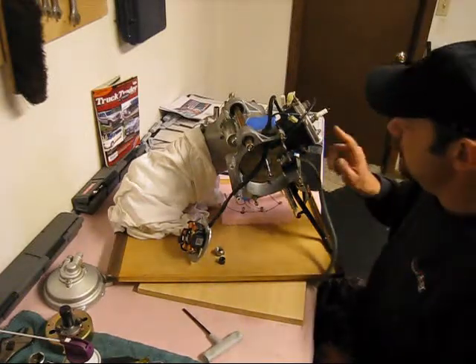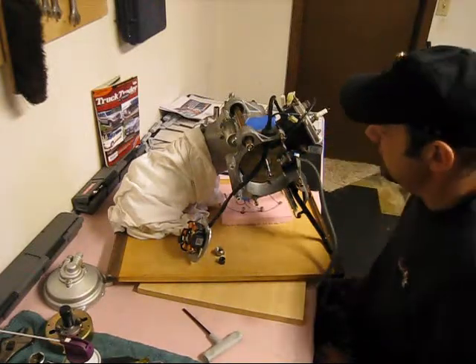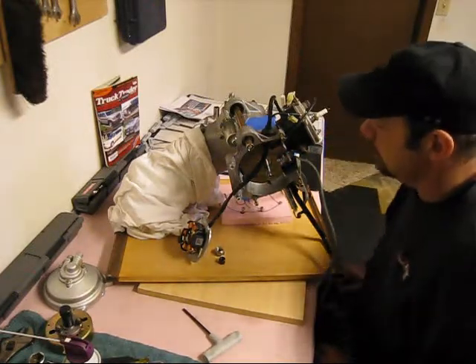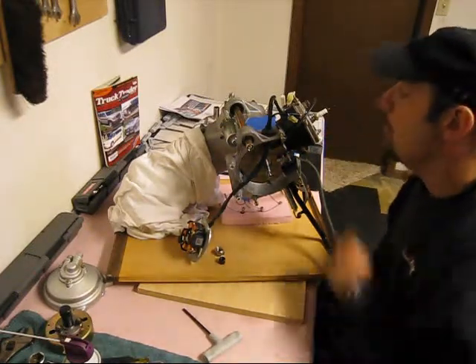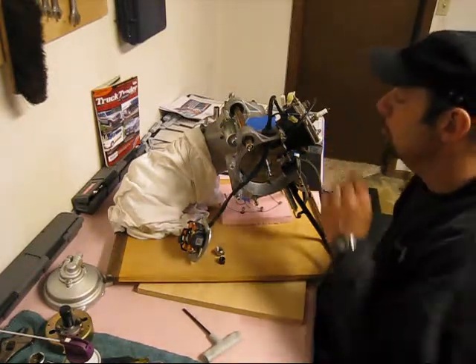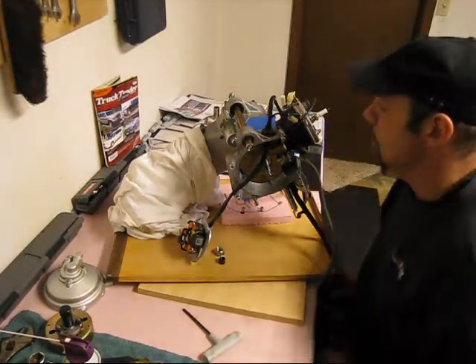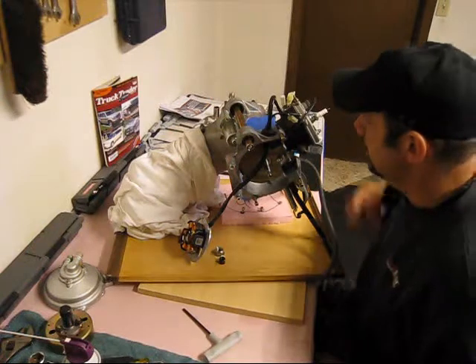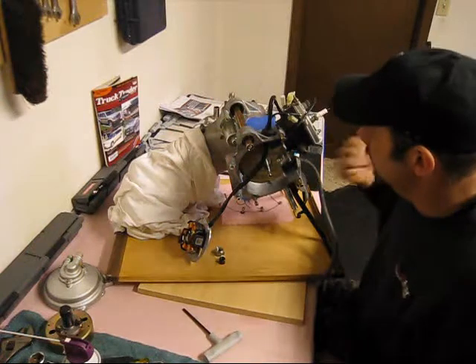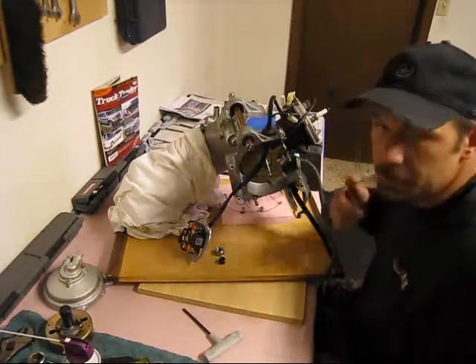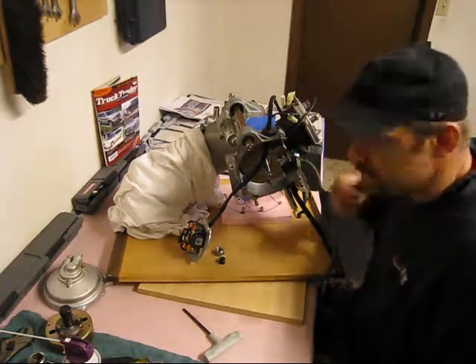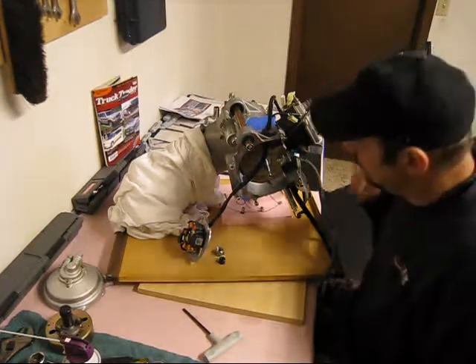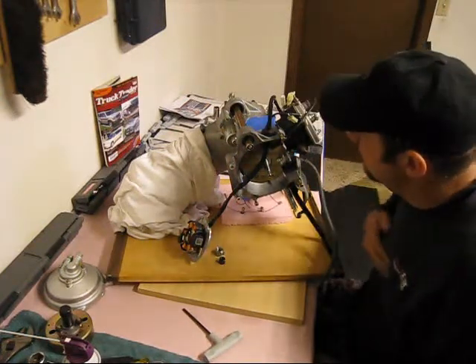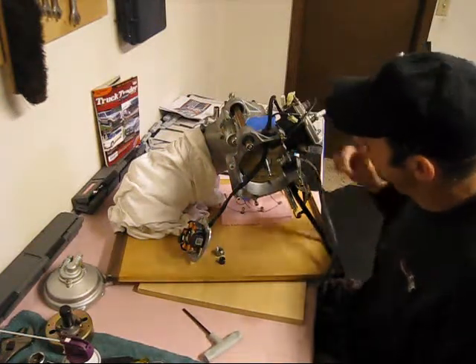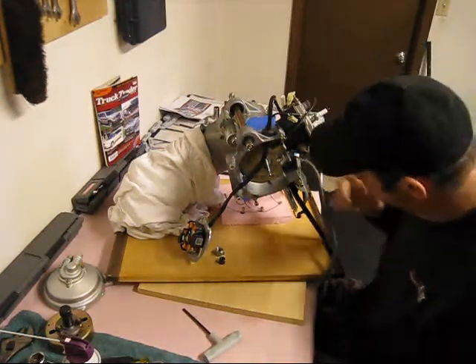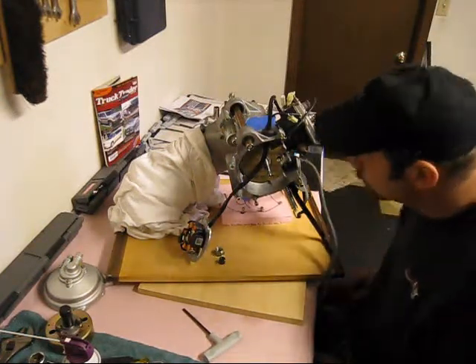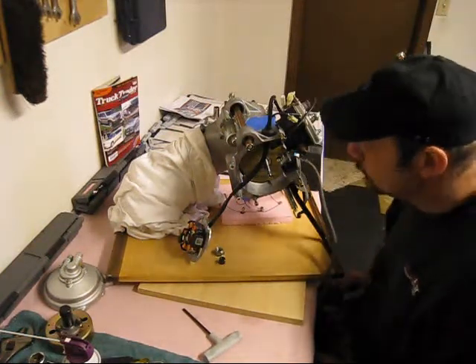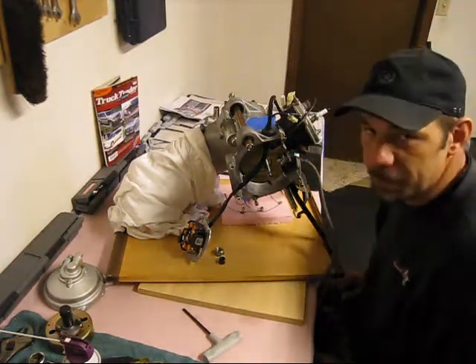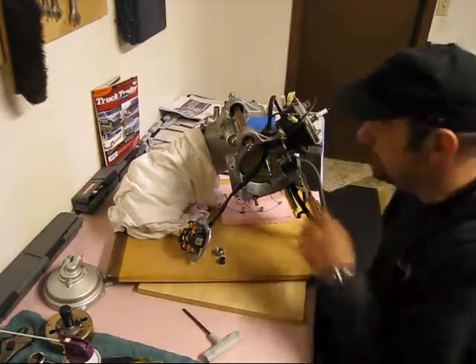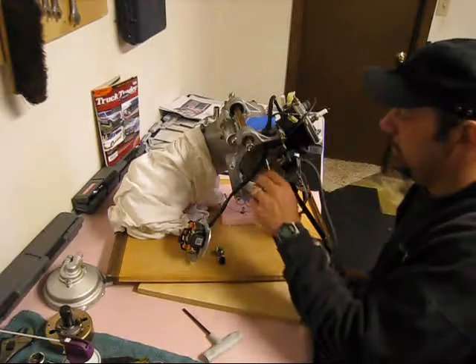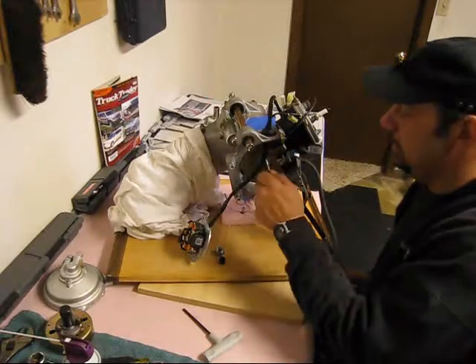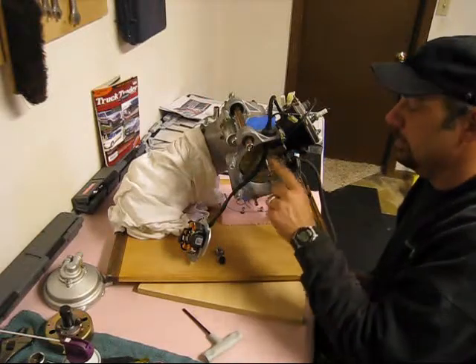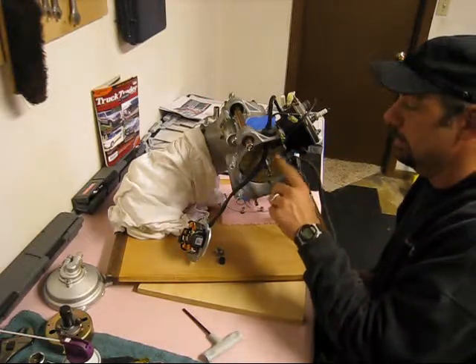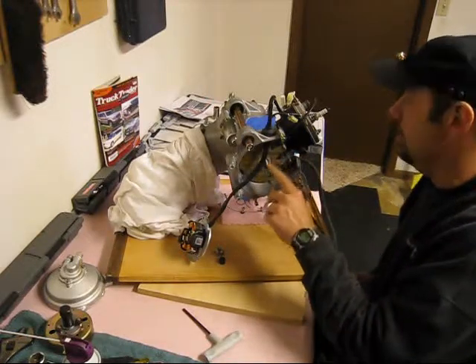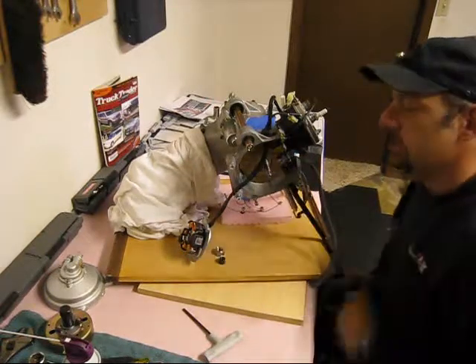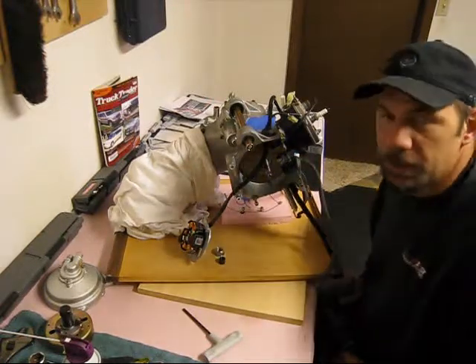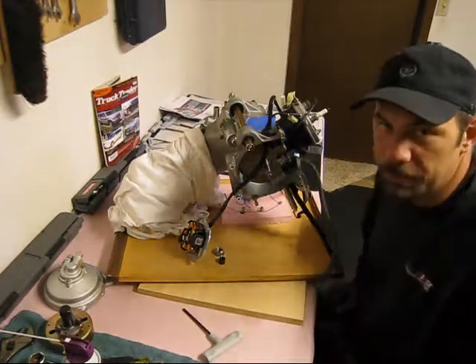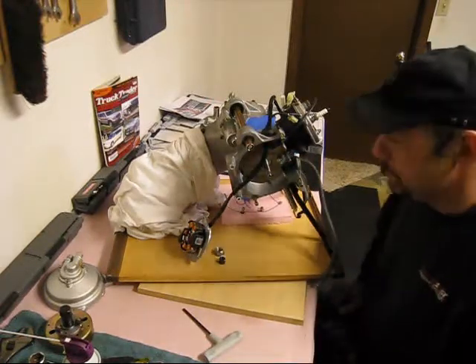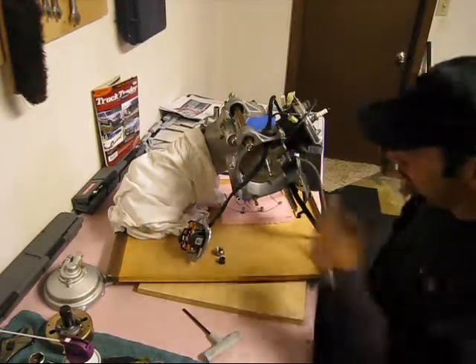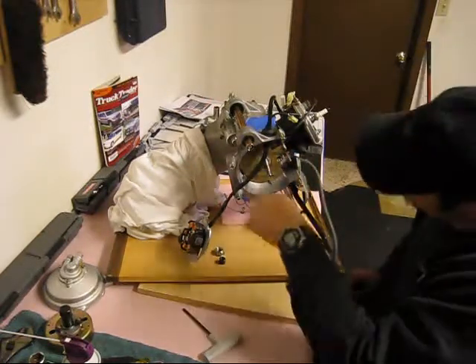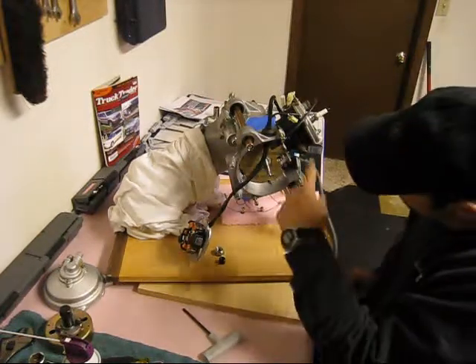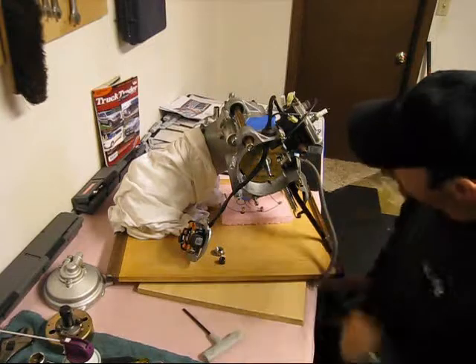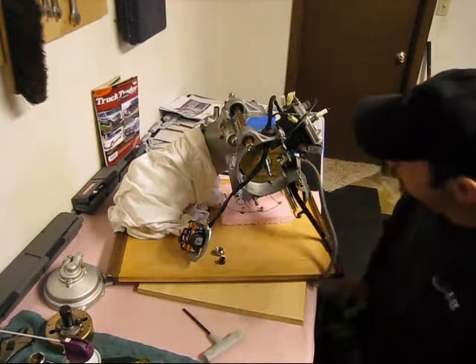We'll take care of getting the cylinder, piston, and connecting rod off, separate the halves, and then take out the crankshaft and put in the new crankshaft. But first I want to clean everything up around here.